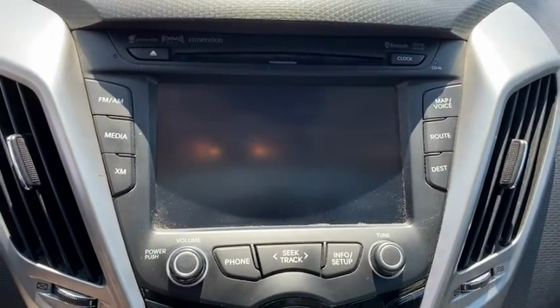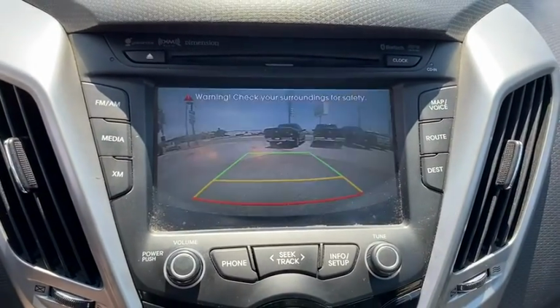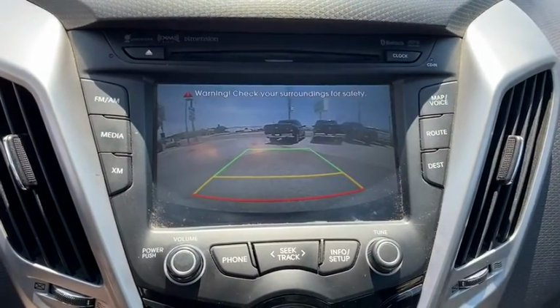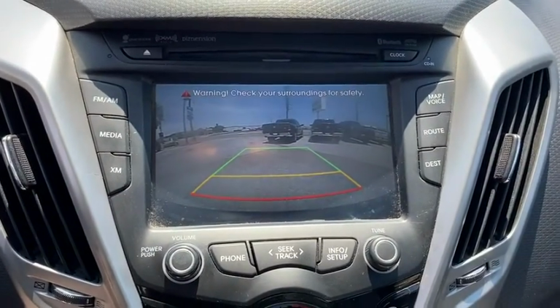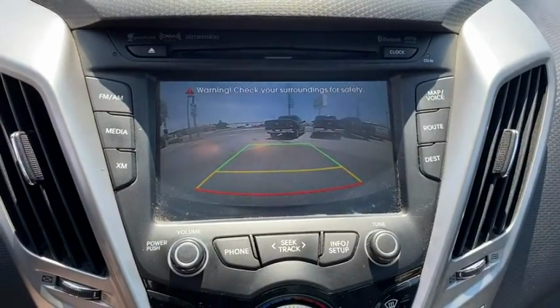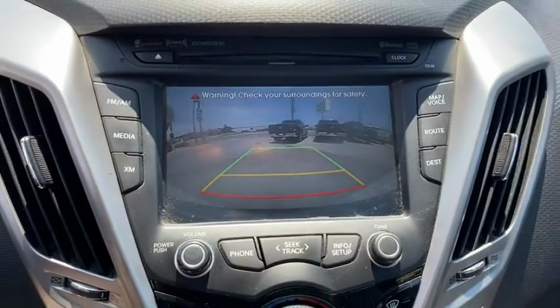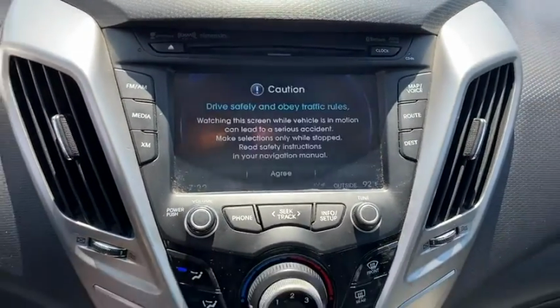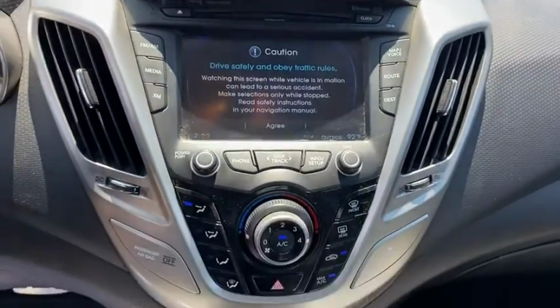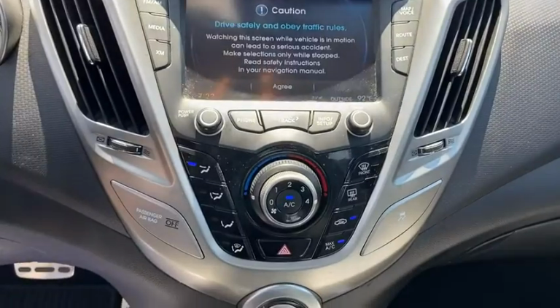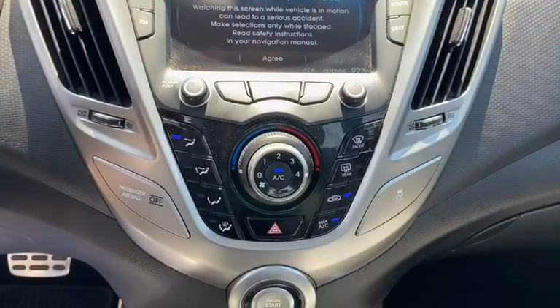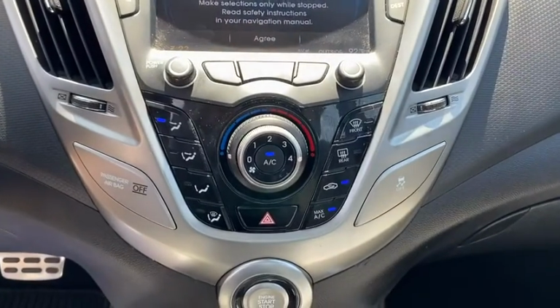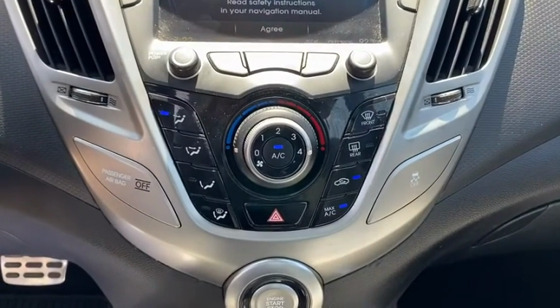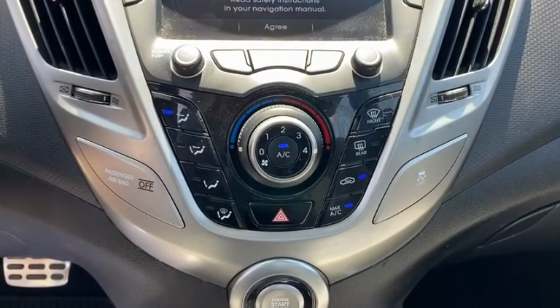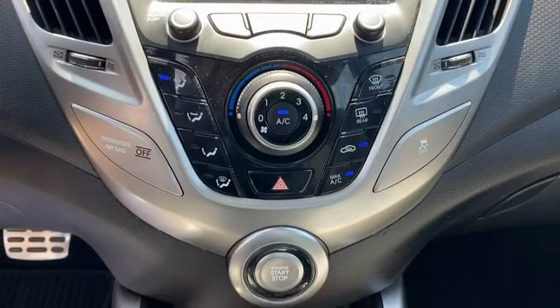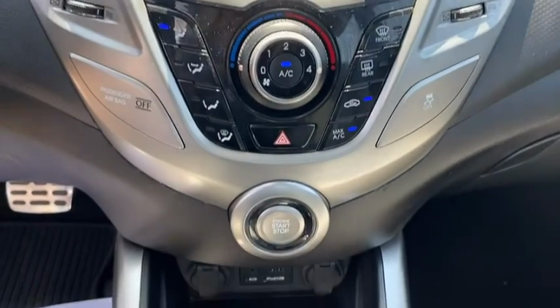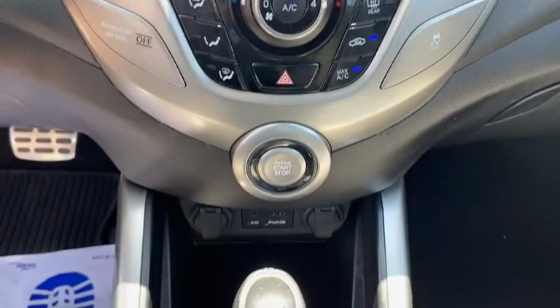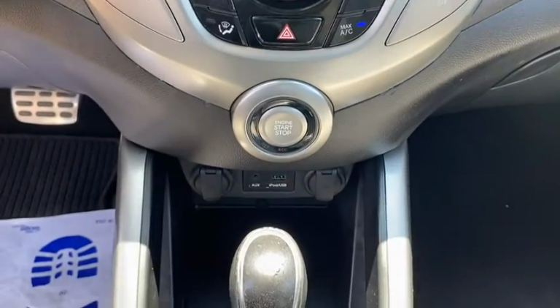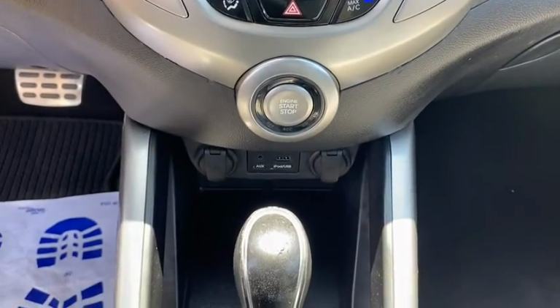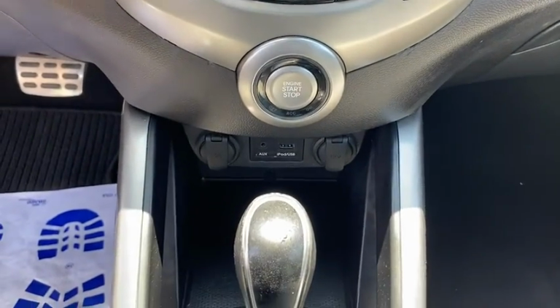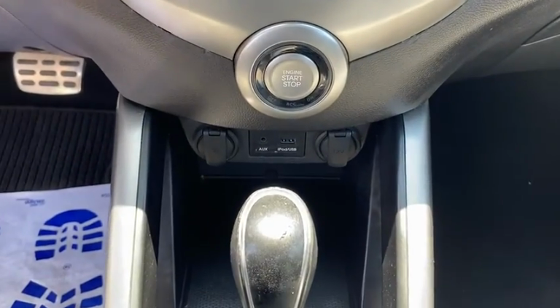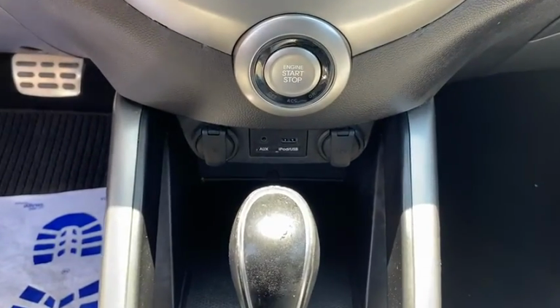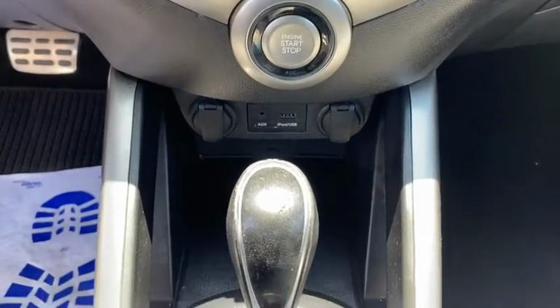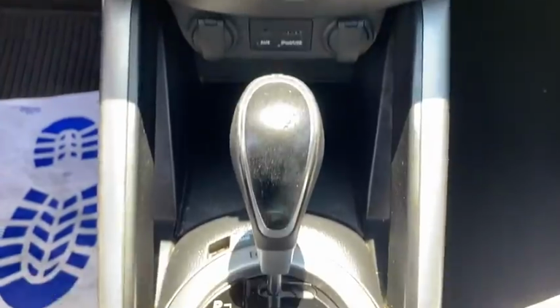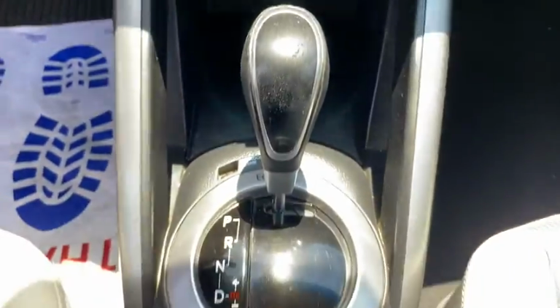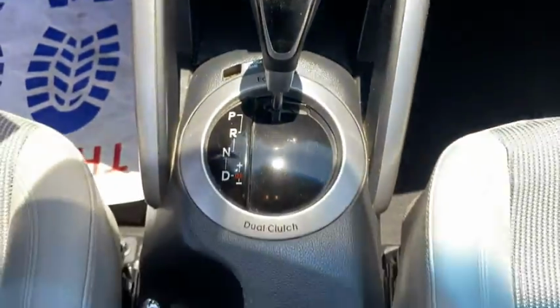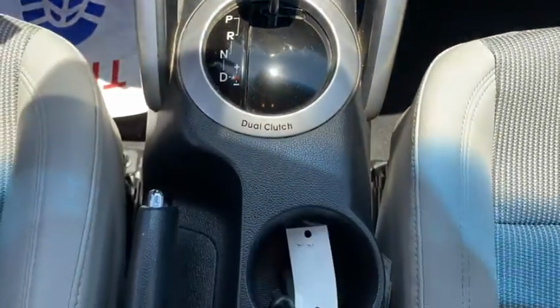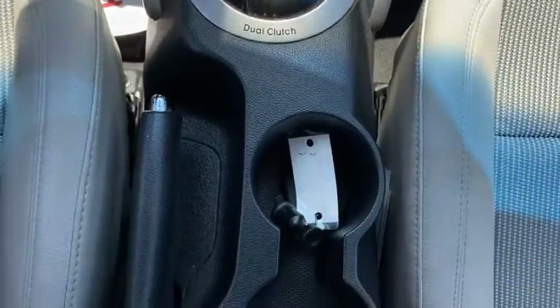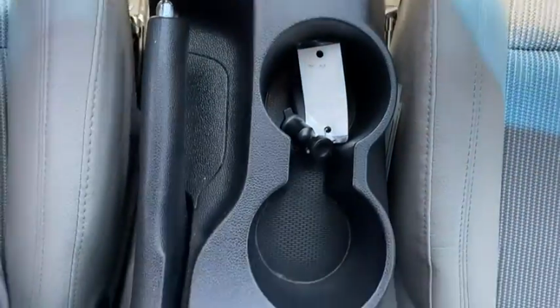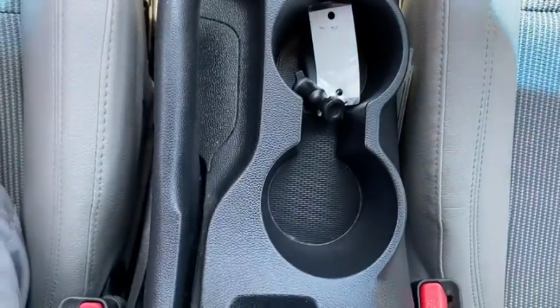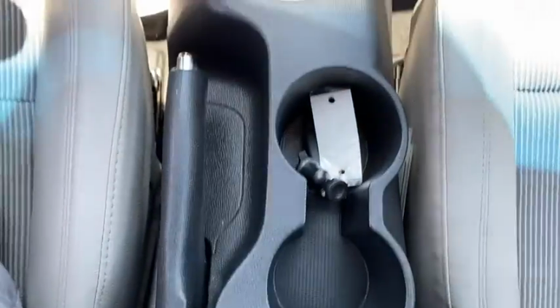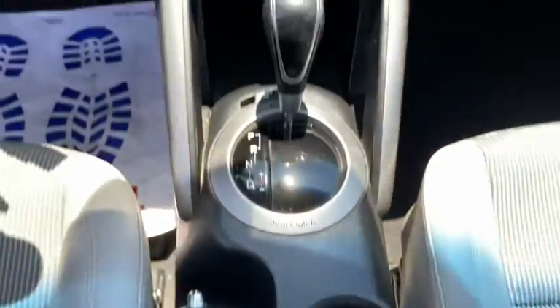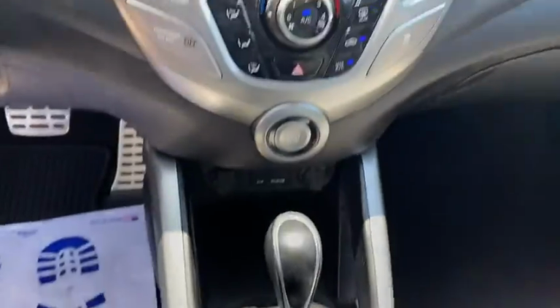Front-wheel drive, auto-off headlights, AM-FM stereo radio, universal garage door opener, CD player, side-head airbag, power windows, child safety locks, power door locks.